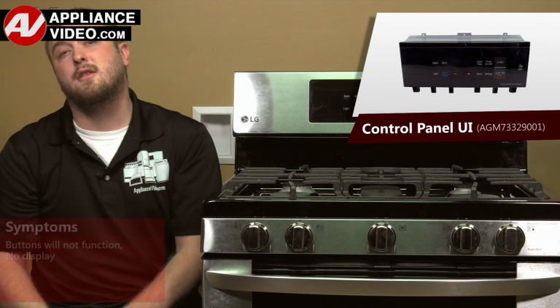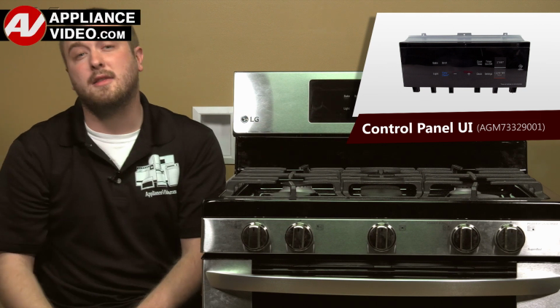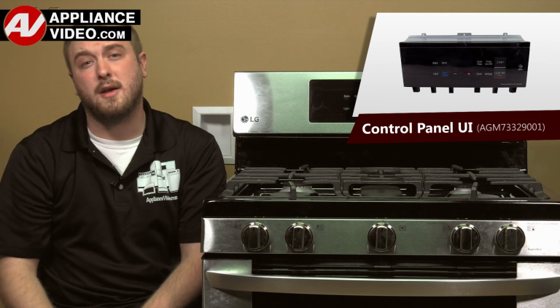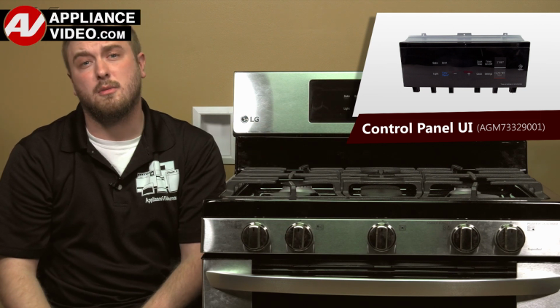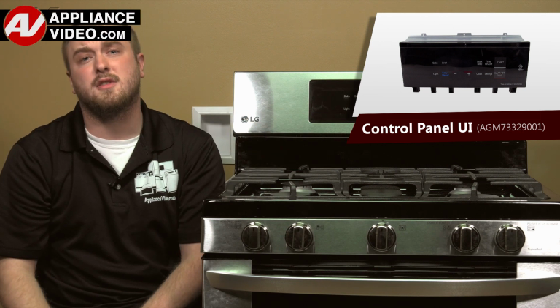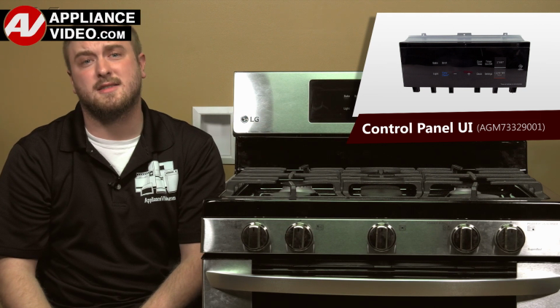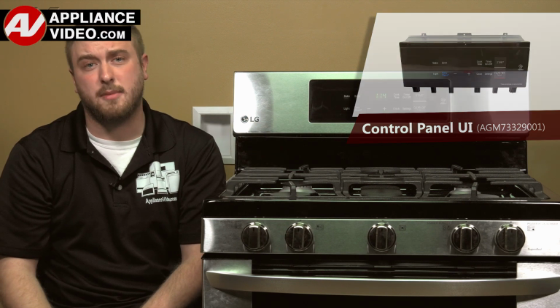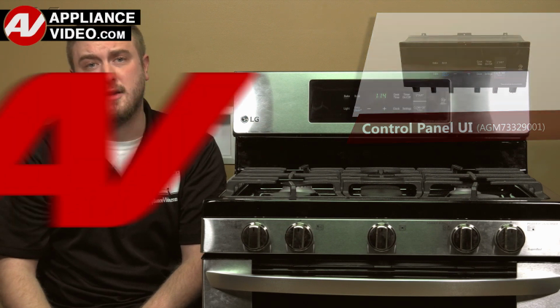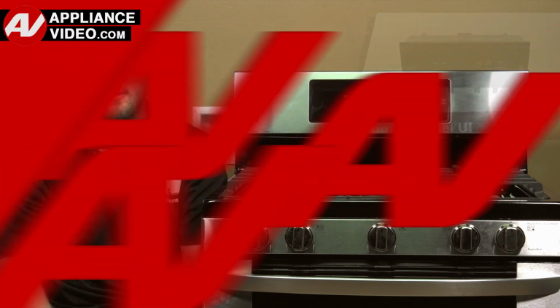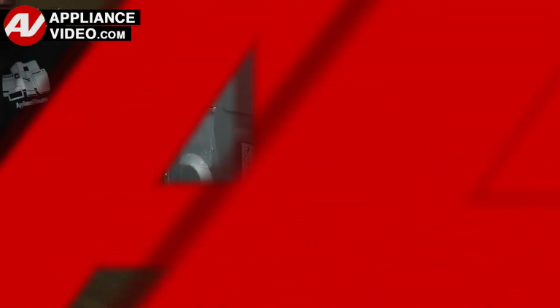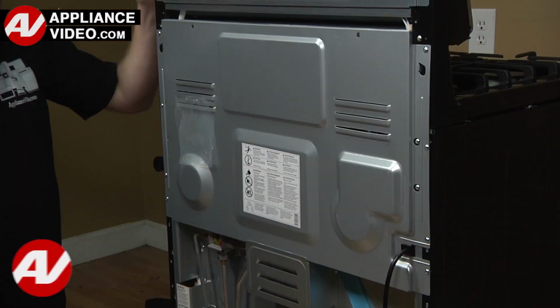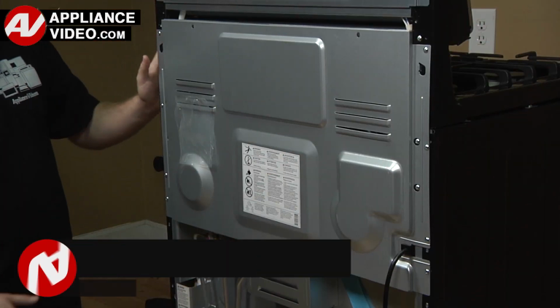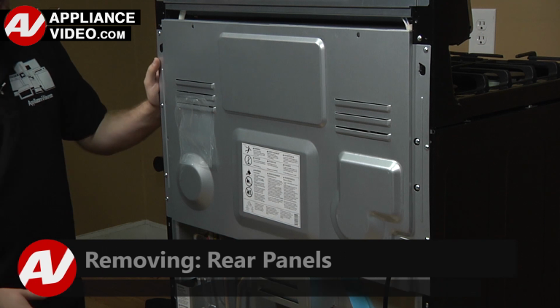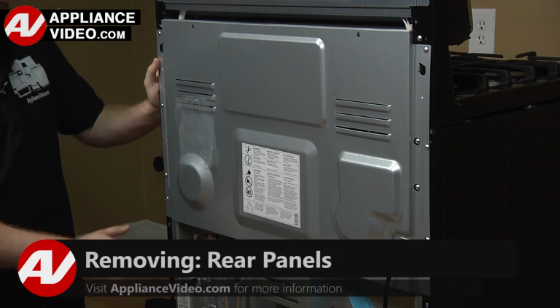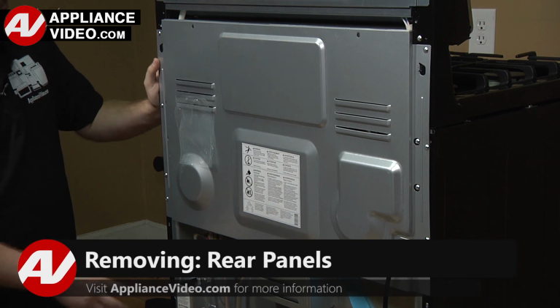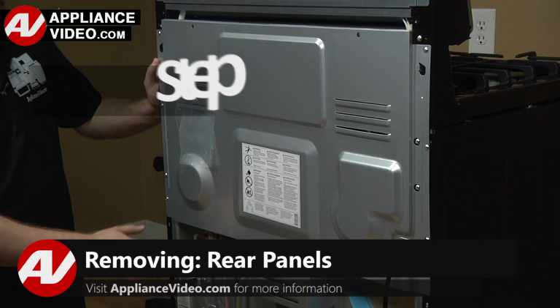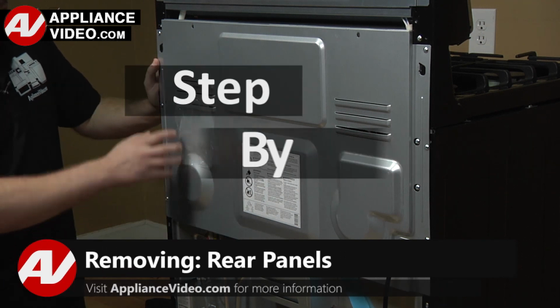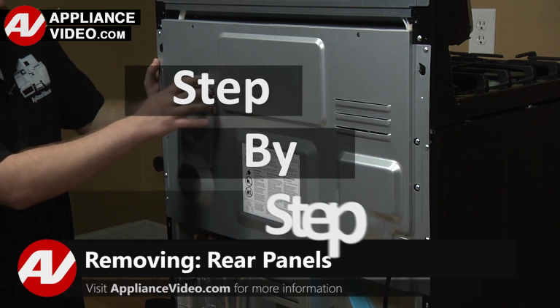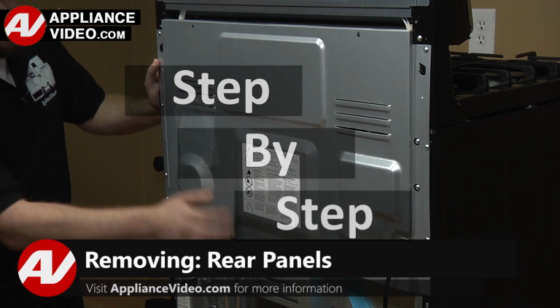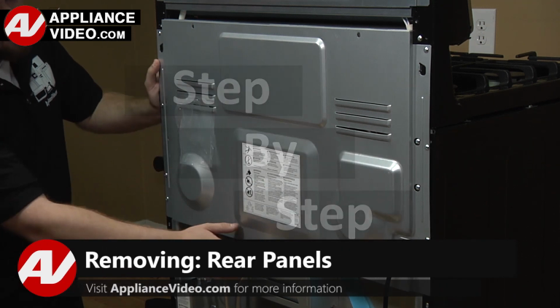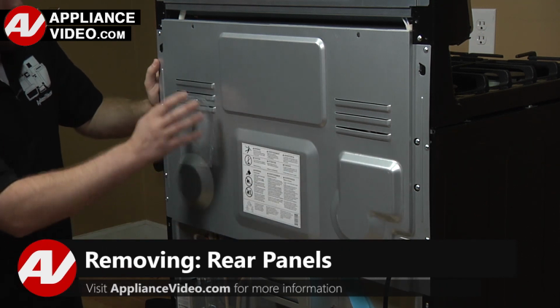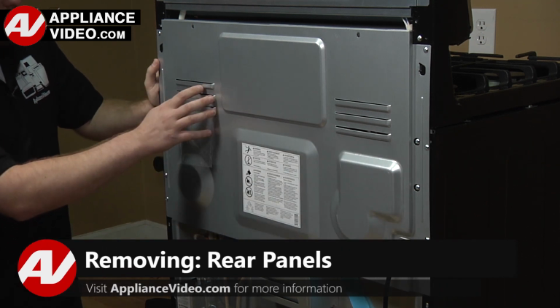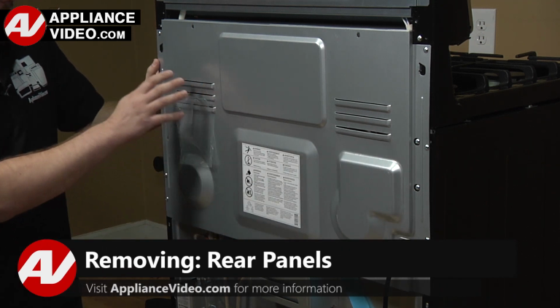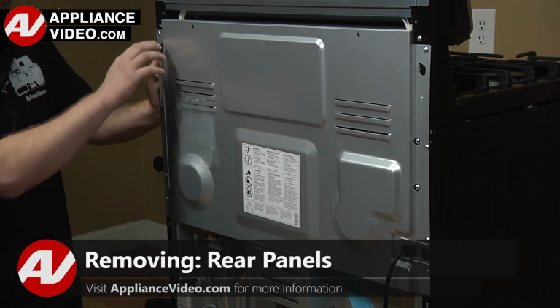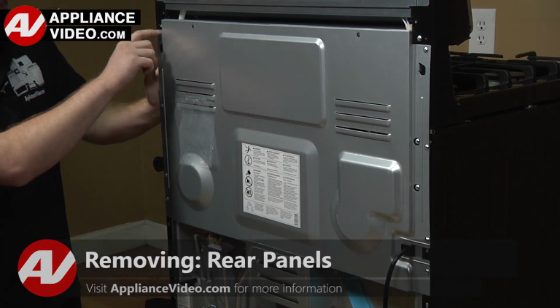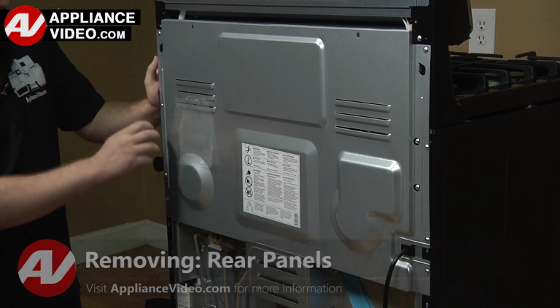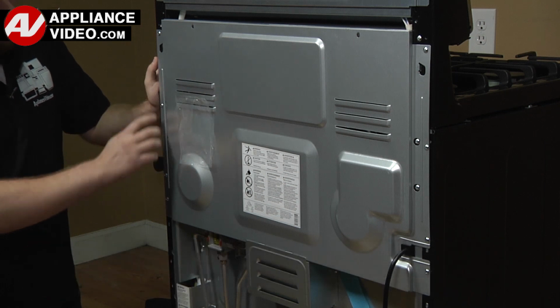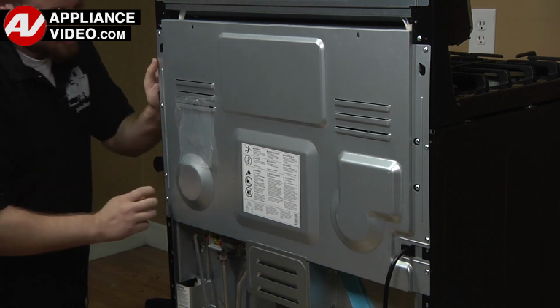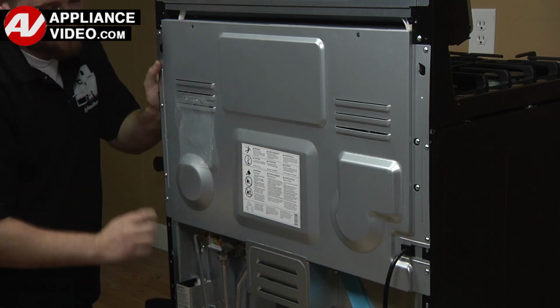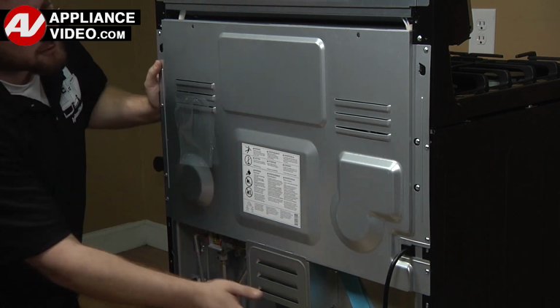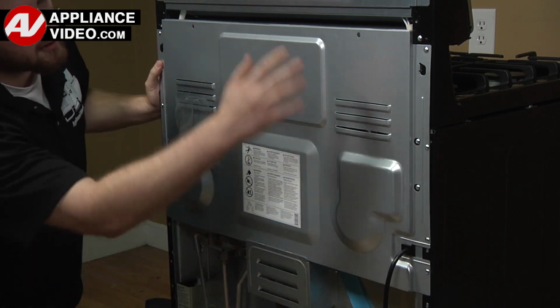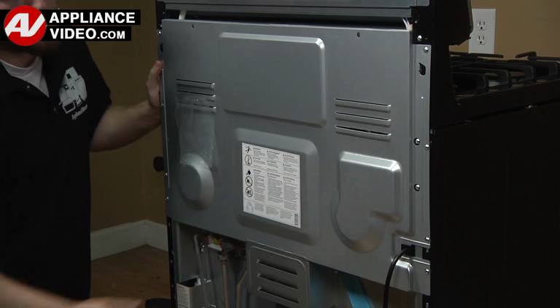Click on the link below to view this repair video. ApplianceVideo.com guides you step by step, giving you the confidence to avoid recalls and callbacks, also saving time on repairs.